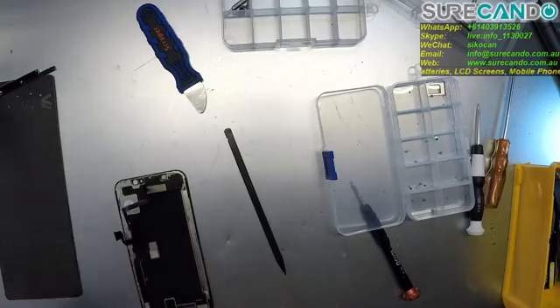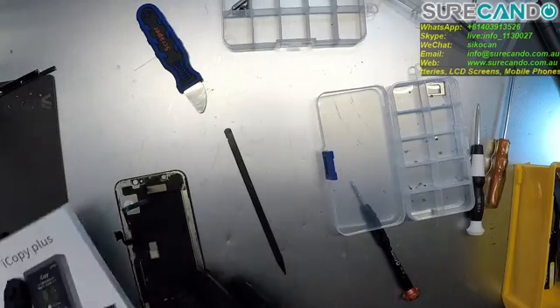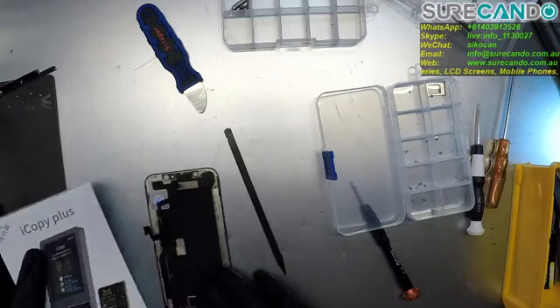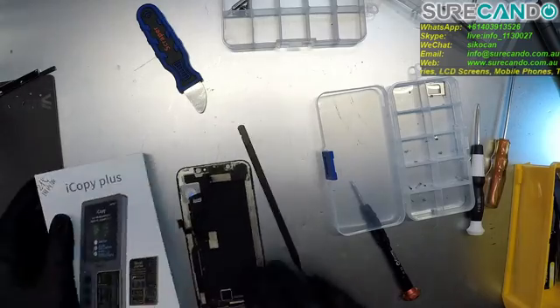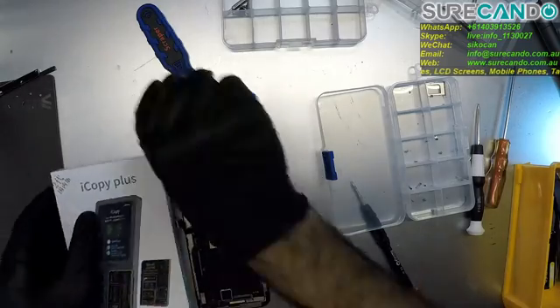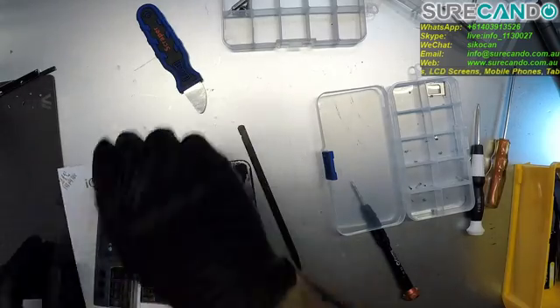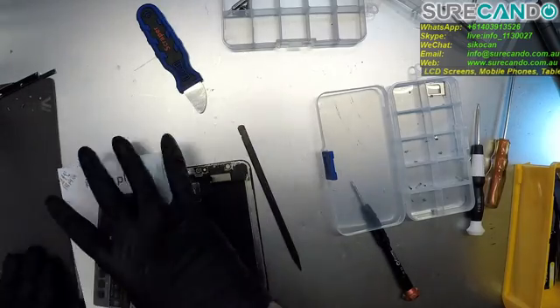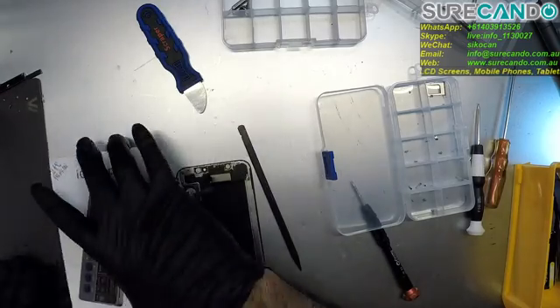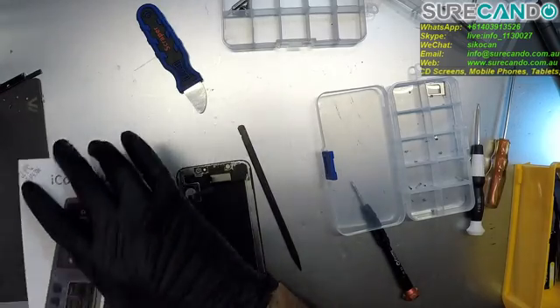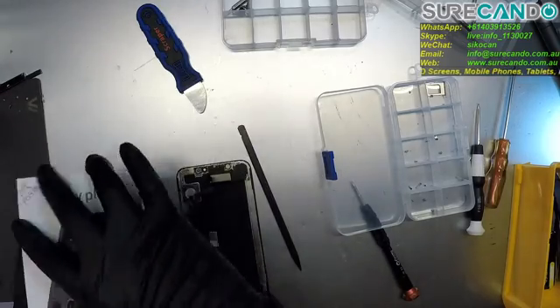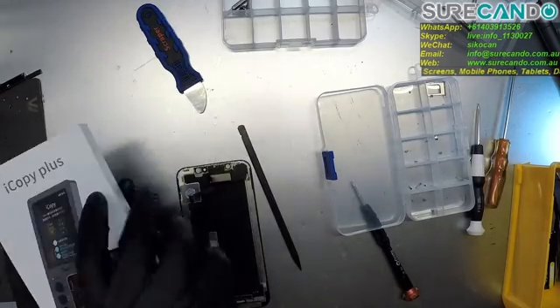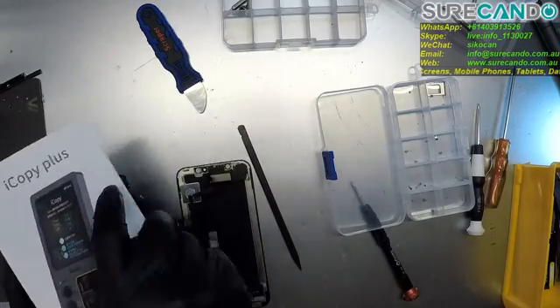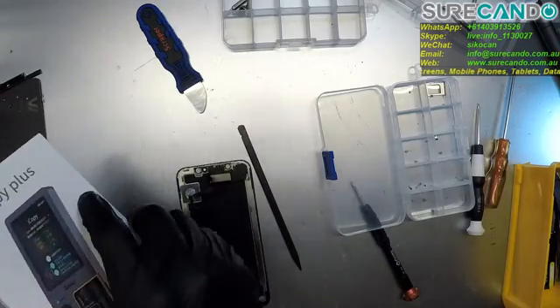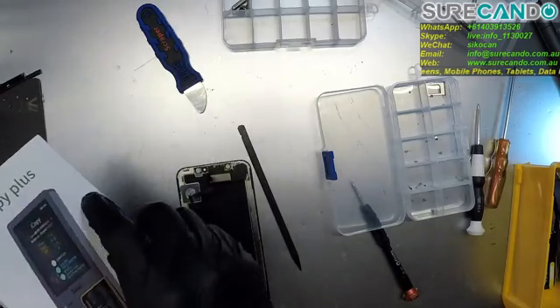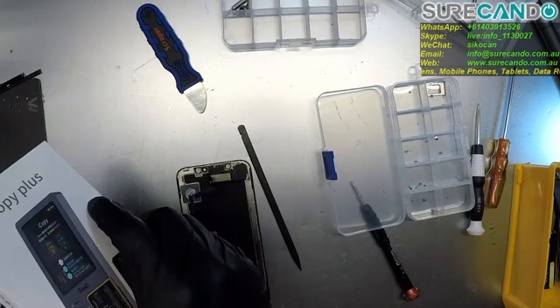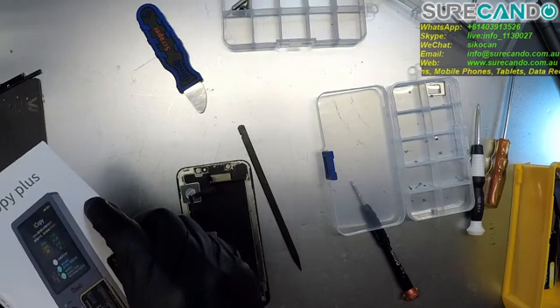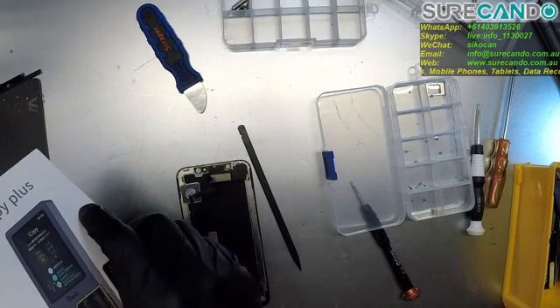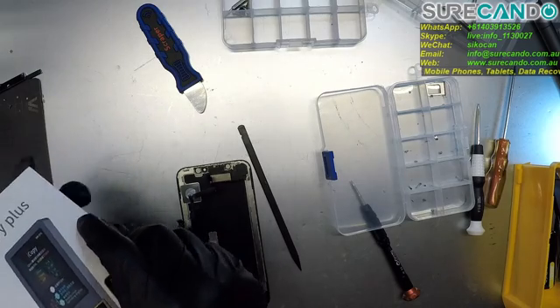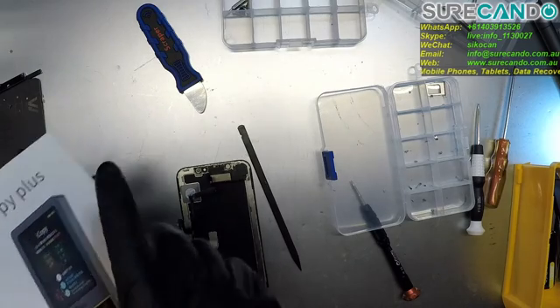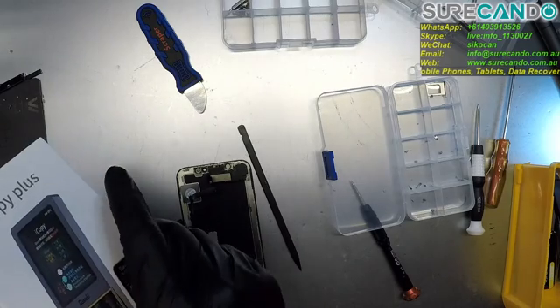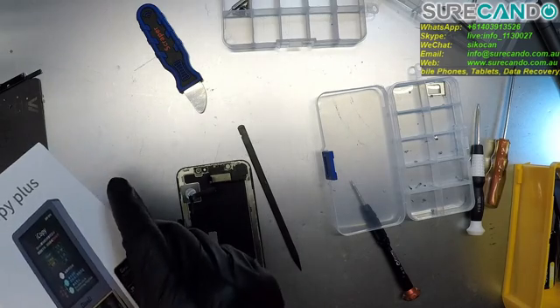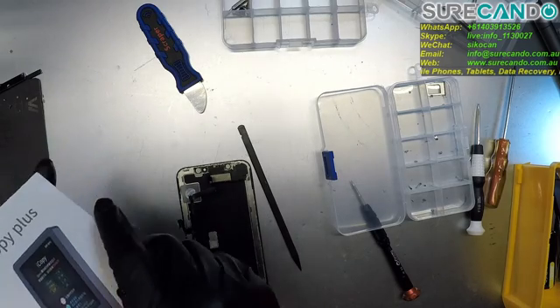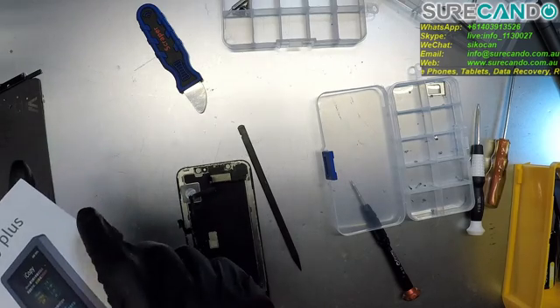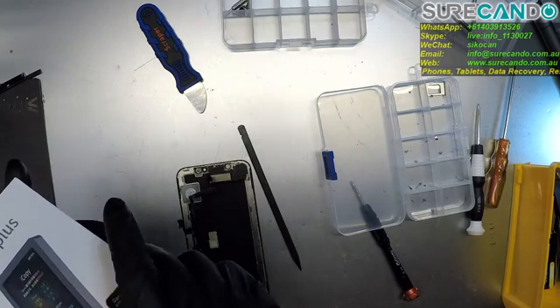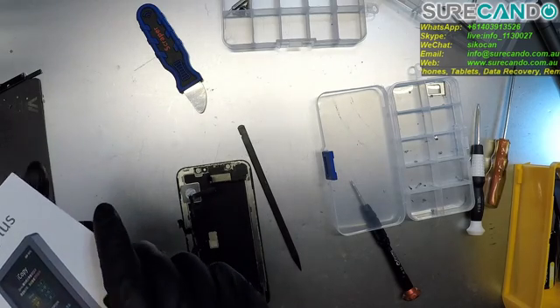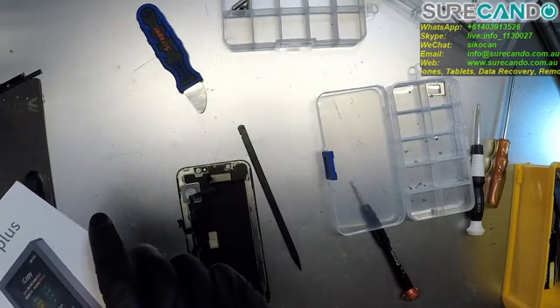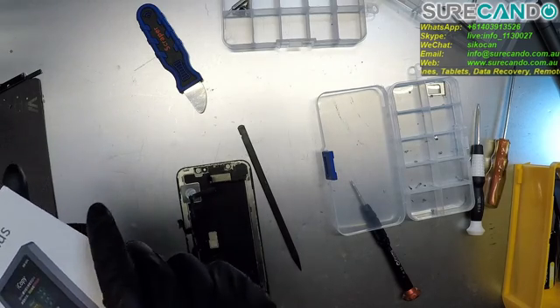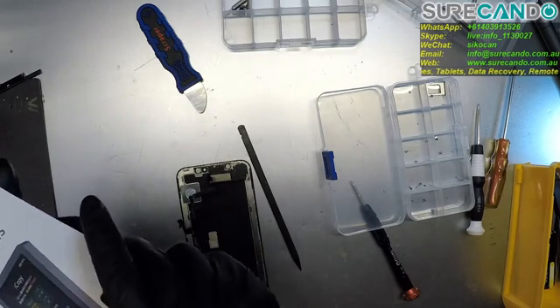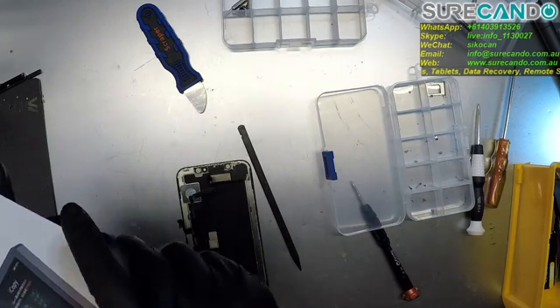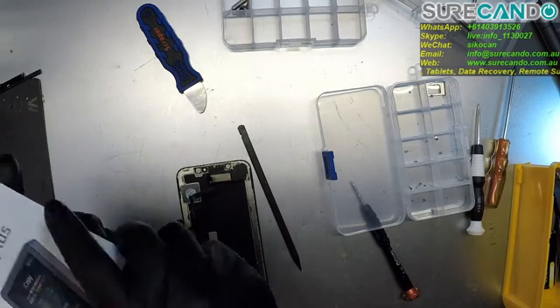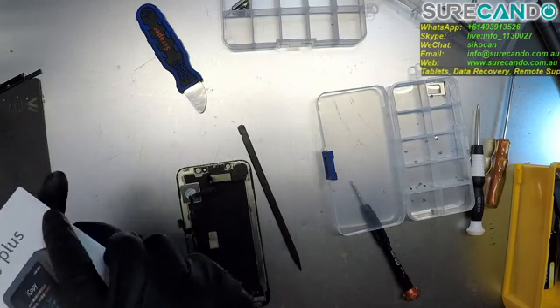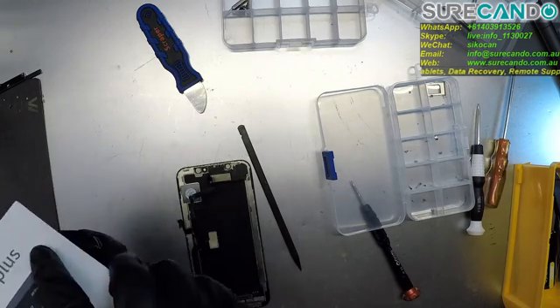I'll show you how we're going to use iCopy Plus to copy the LCD information to preserve the true tone of the original screen.